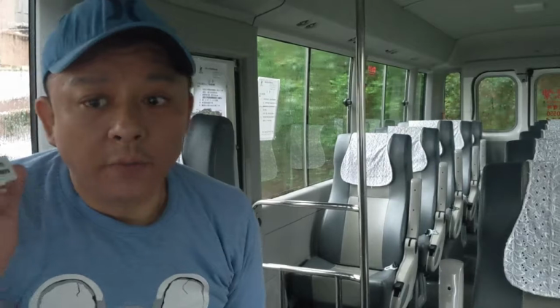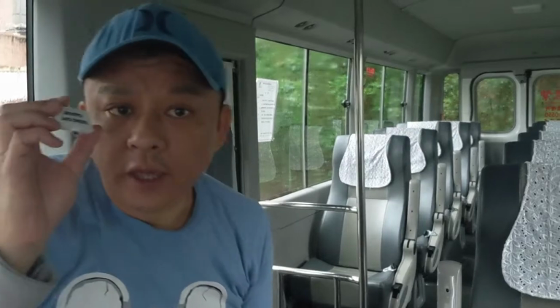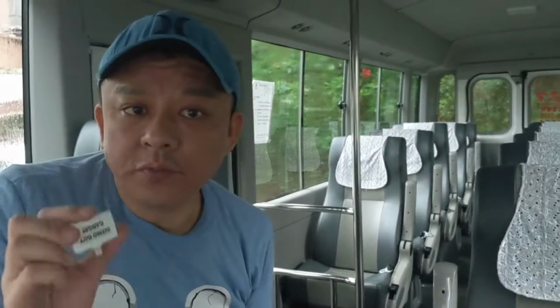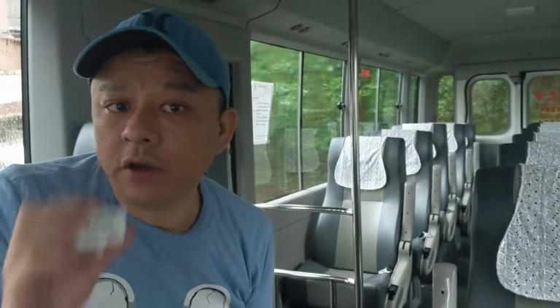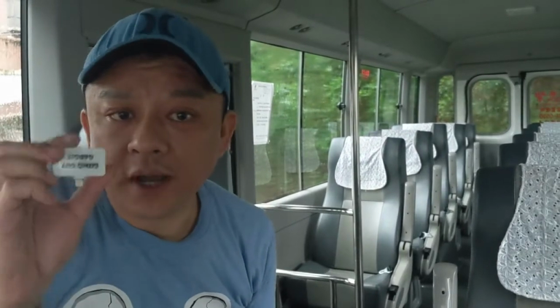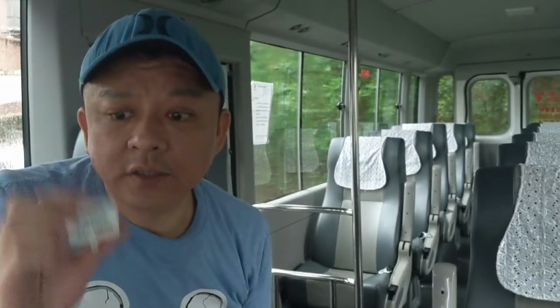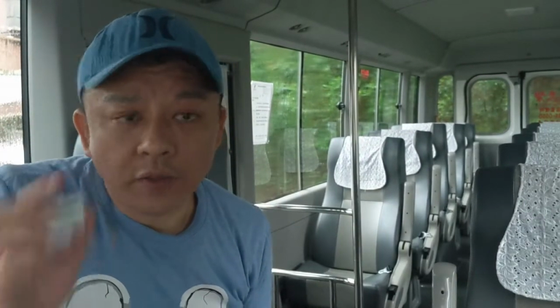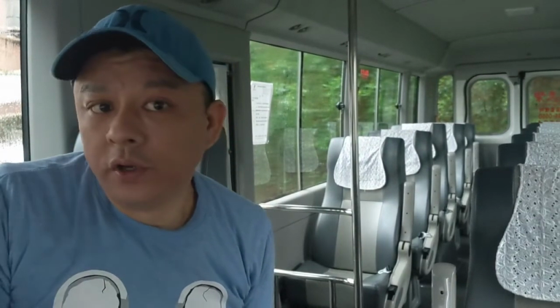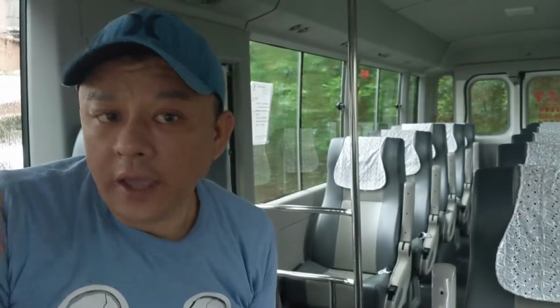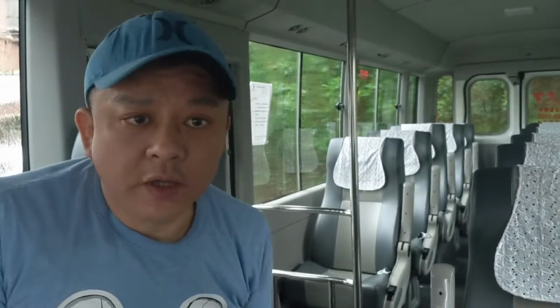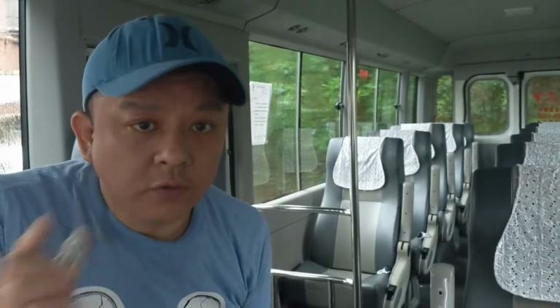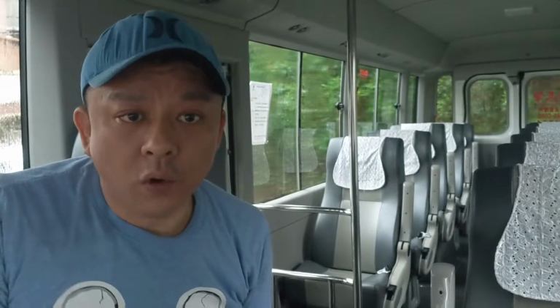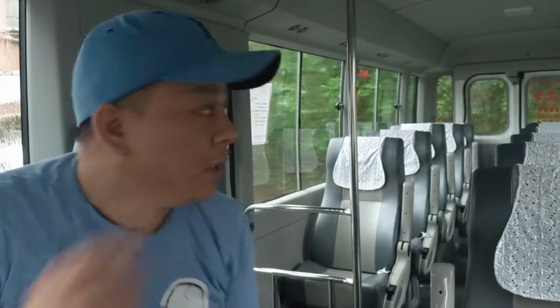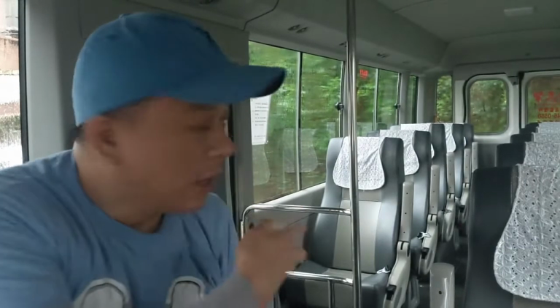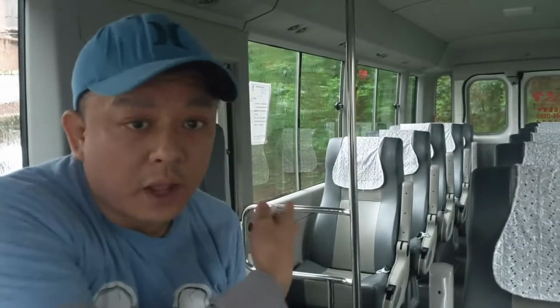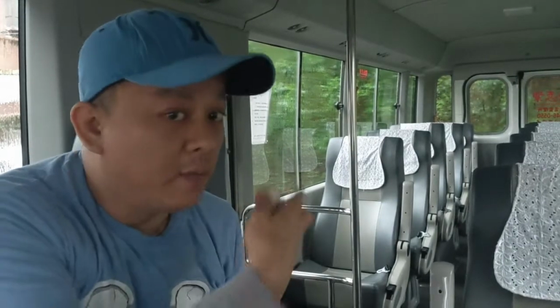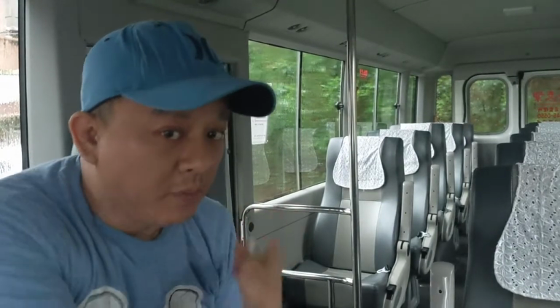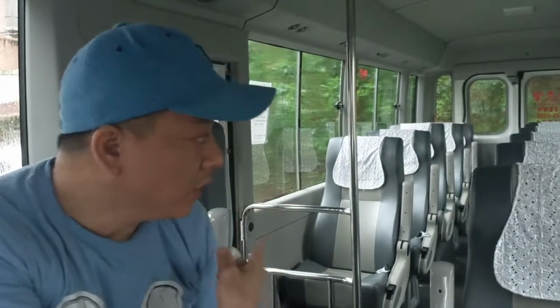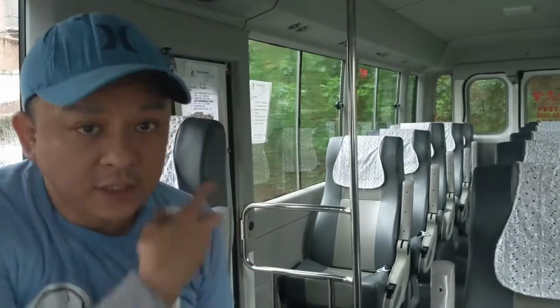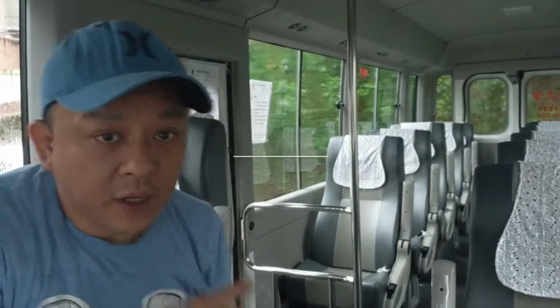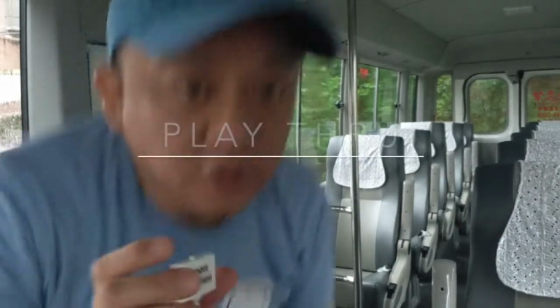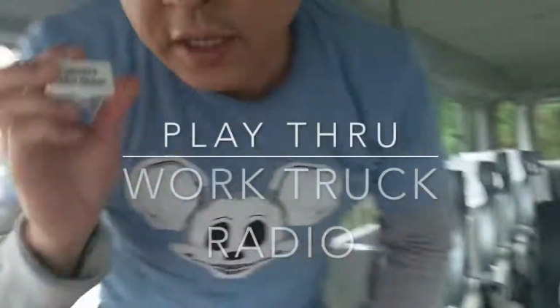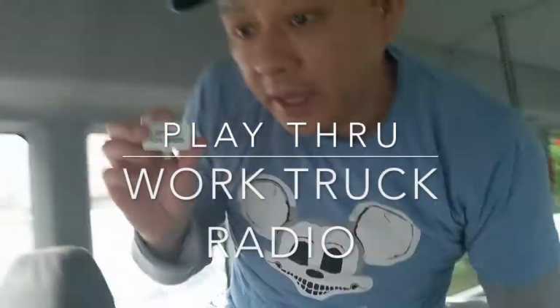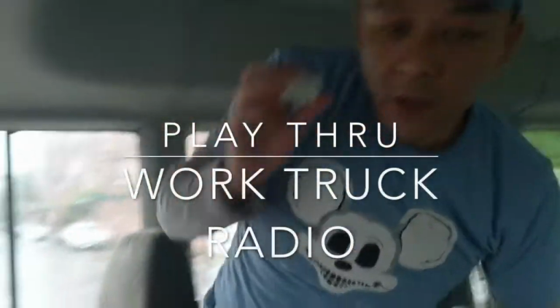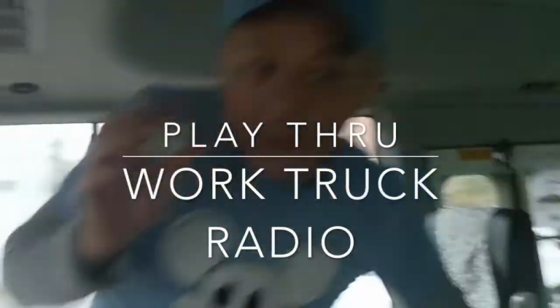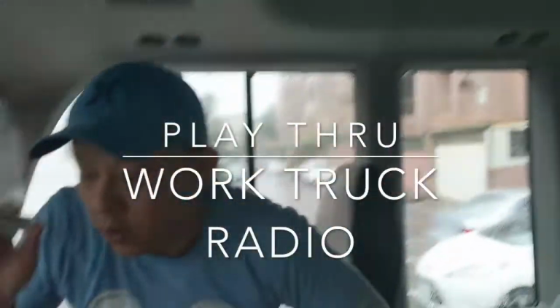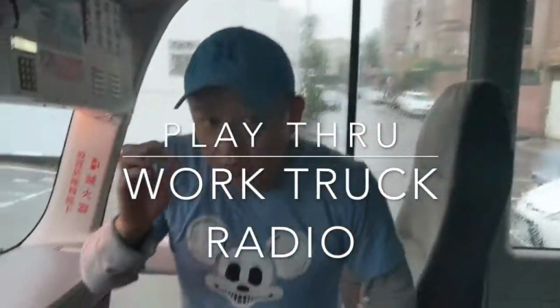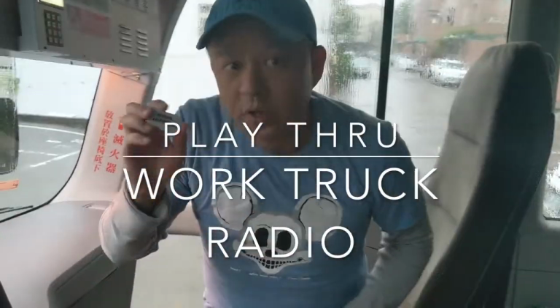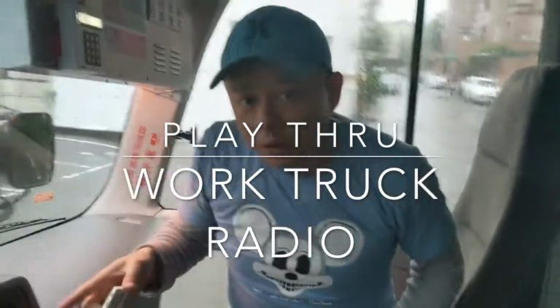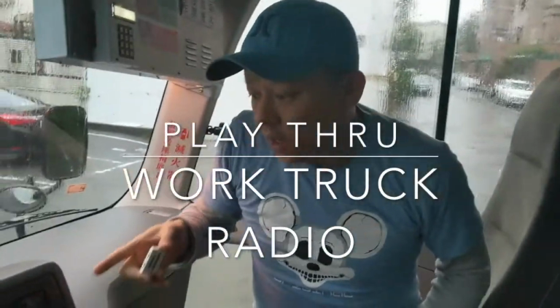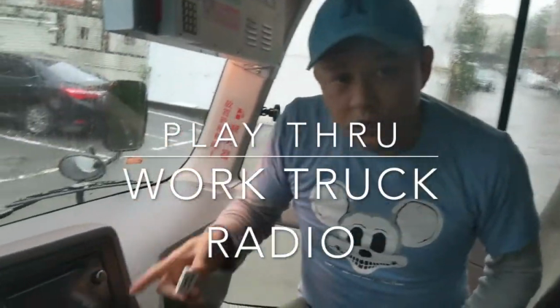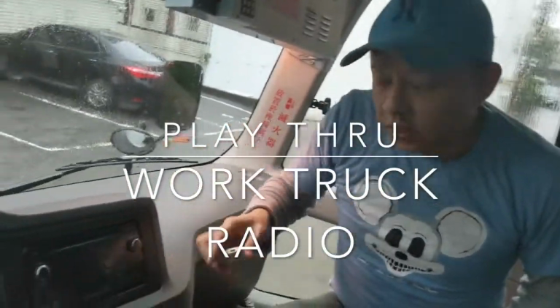You can catch your music from my device right through any radio, including your work truck. Today I am in the bus right here. It's an empty bus and I'm going to show you how you can use my gadget to play music right through your work truck radio.